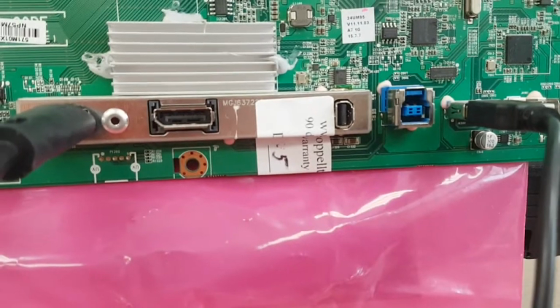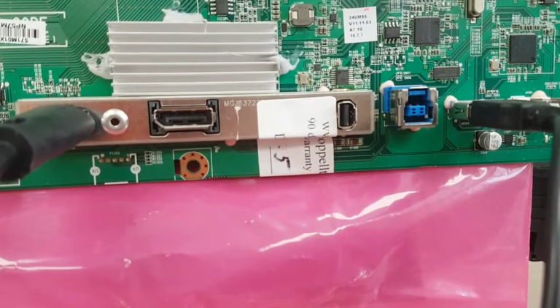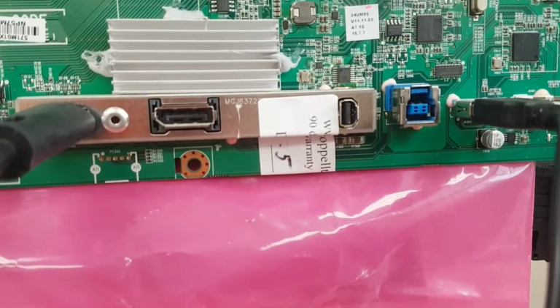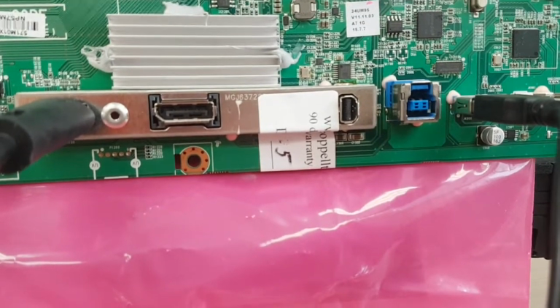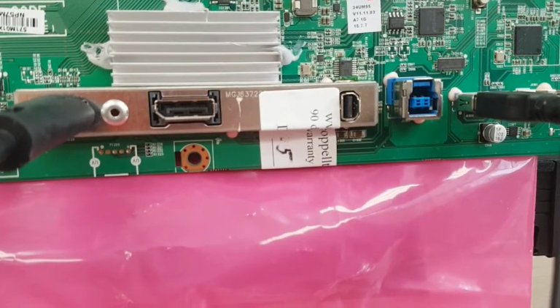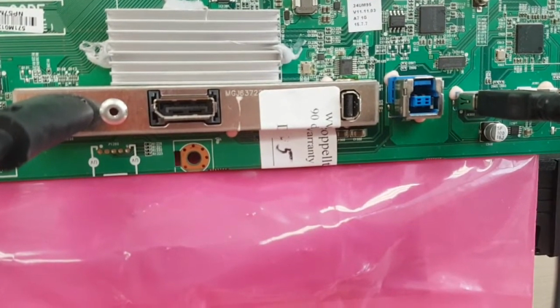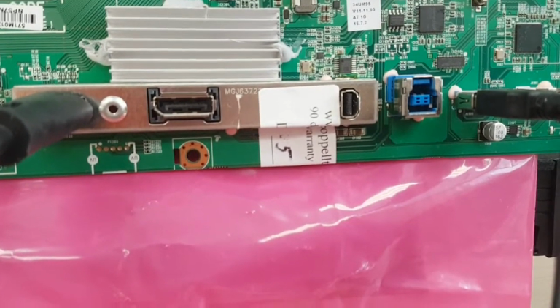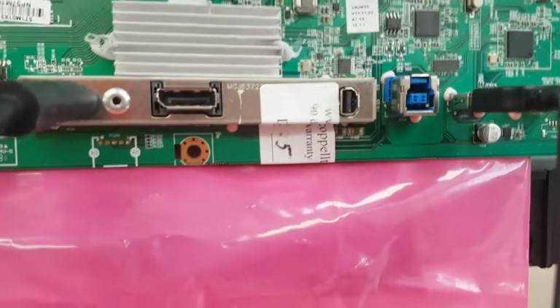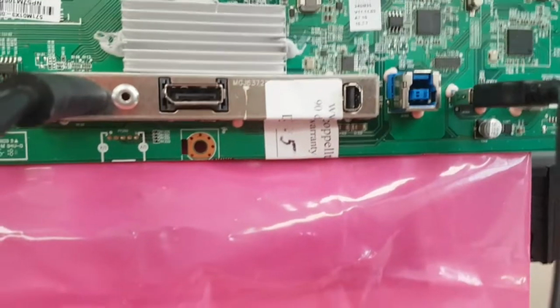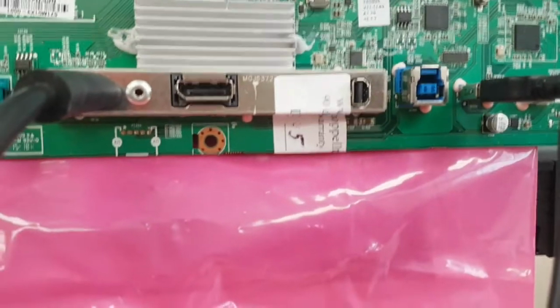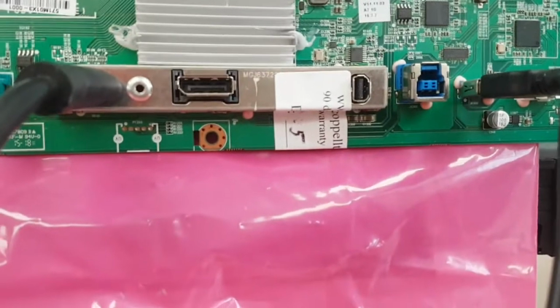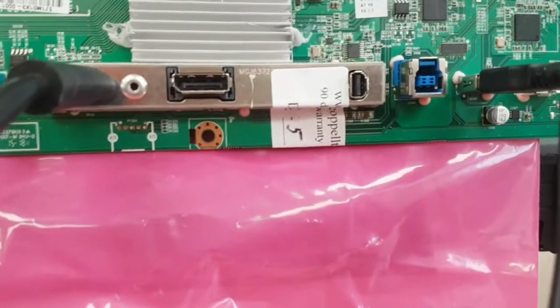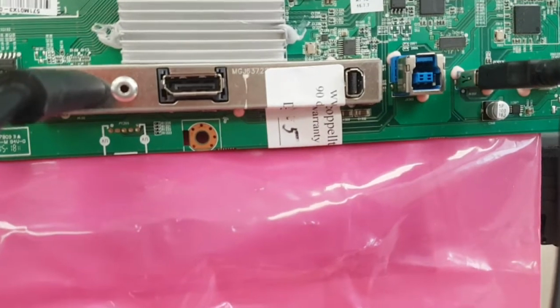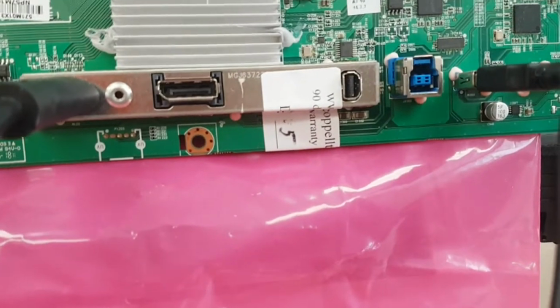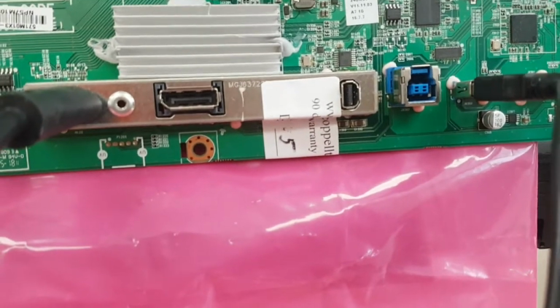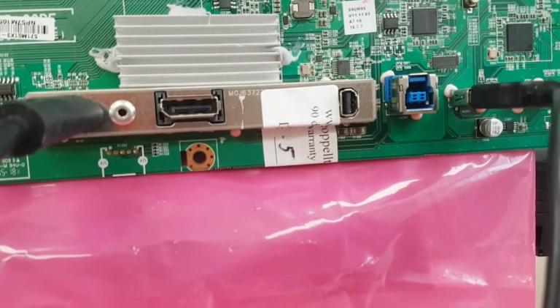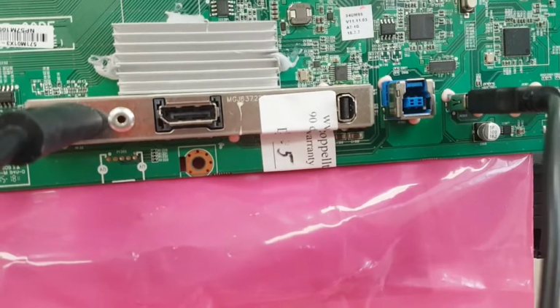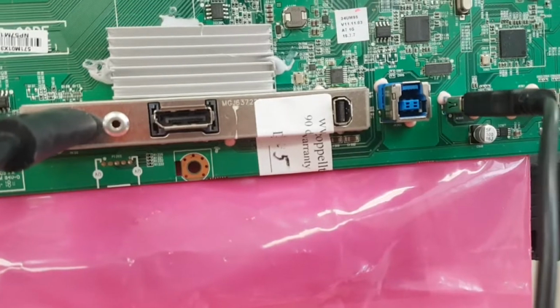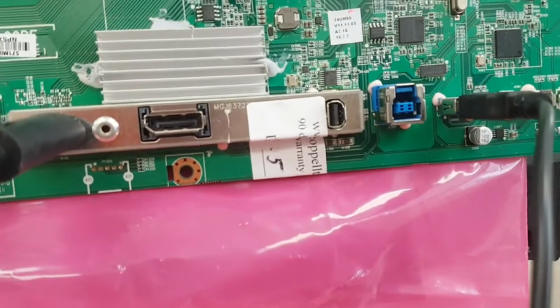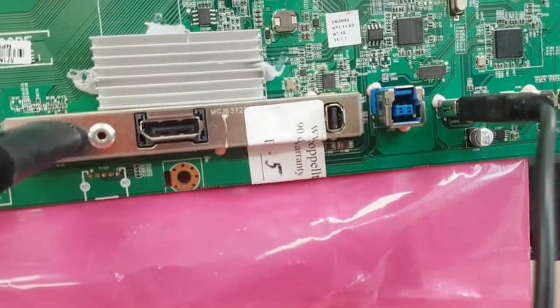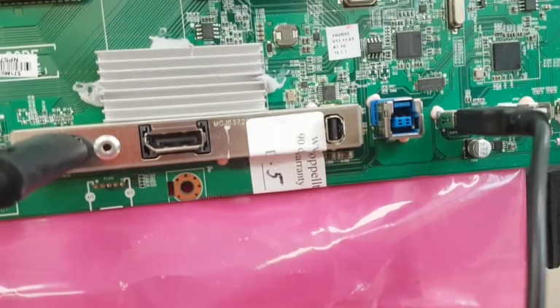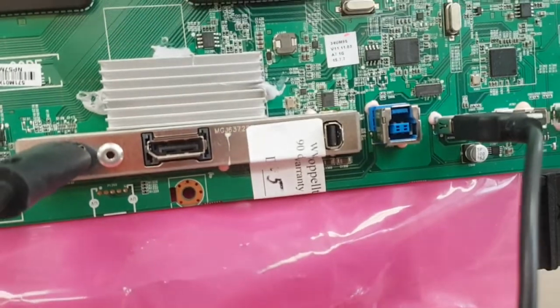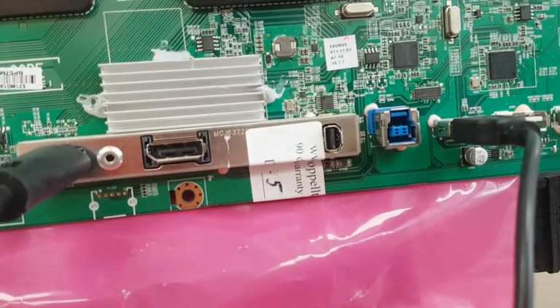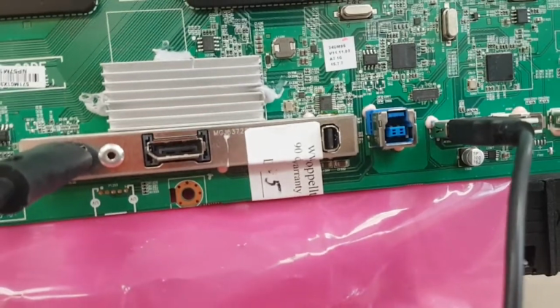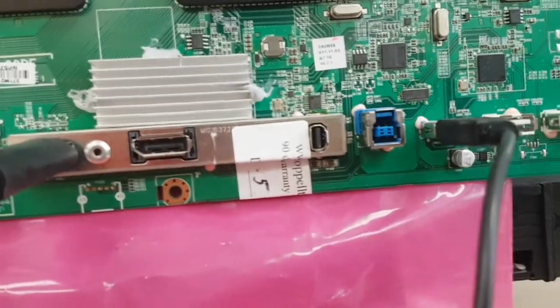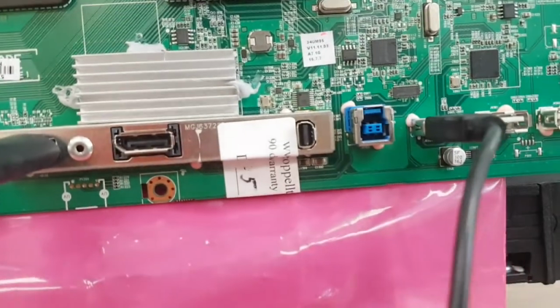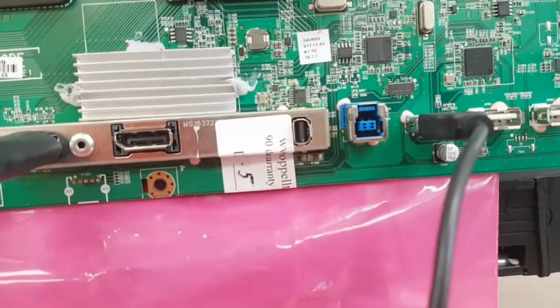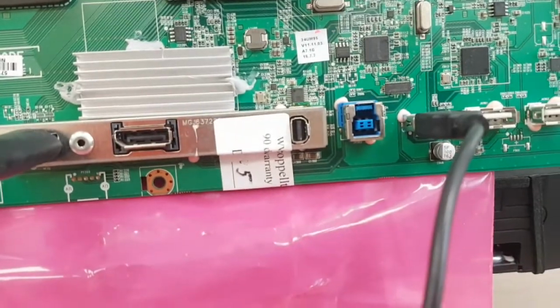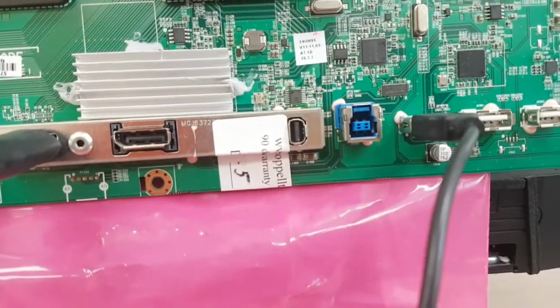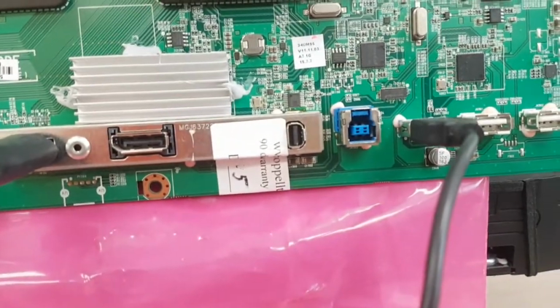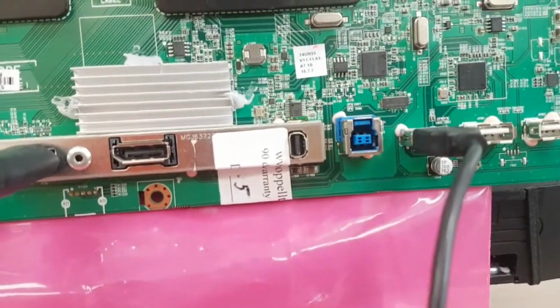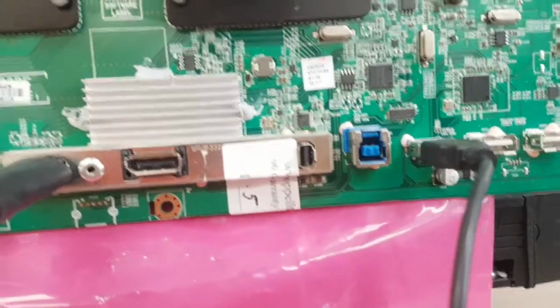One of them was broken beyond repair — we just don't have the connector. So we spoke to the customer, and they said that only one DisplayPort would be fine for them.